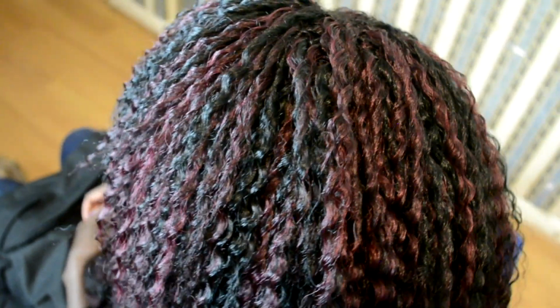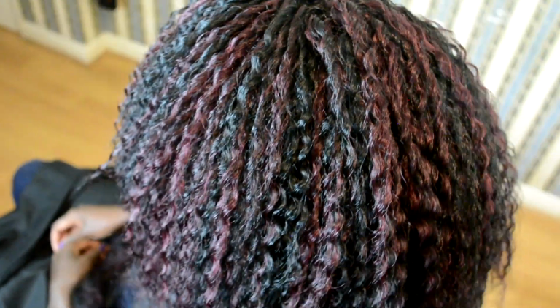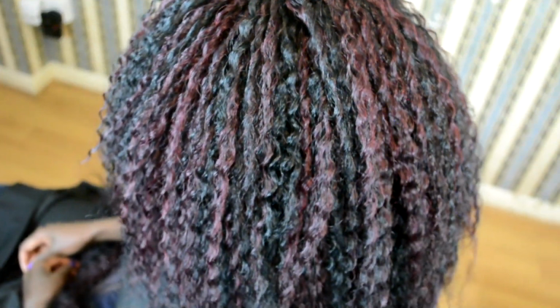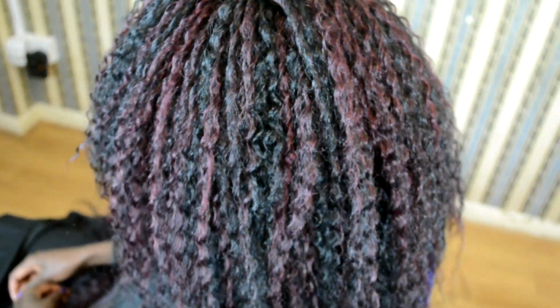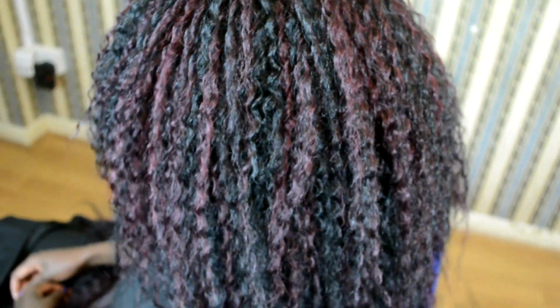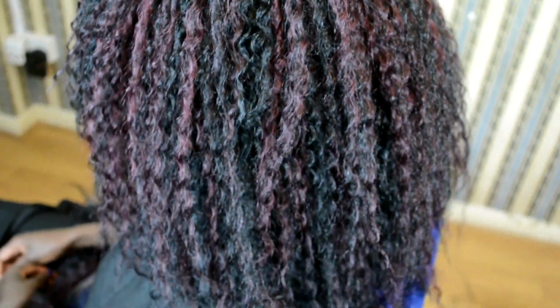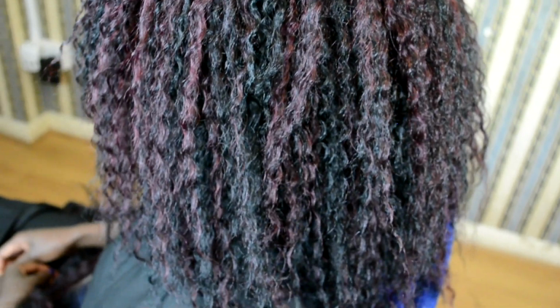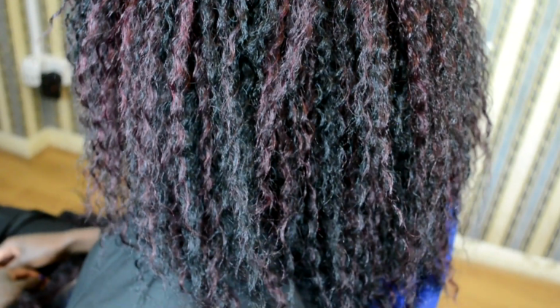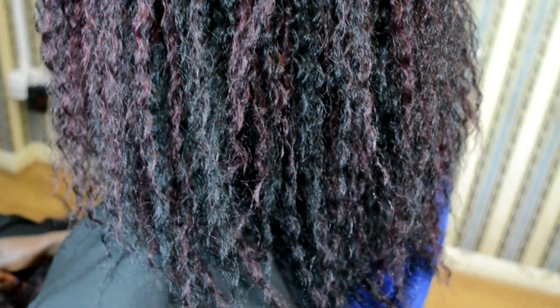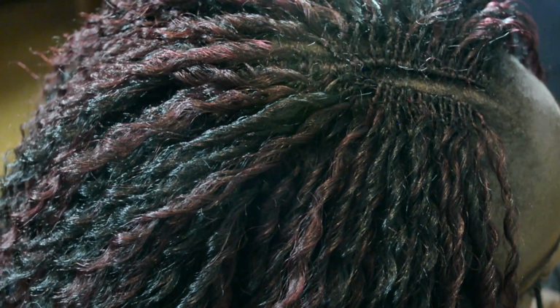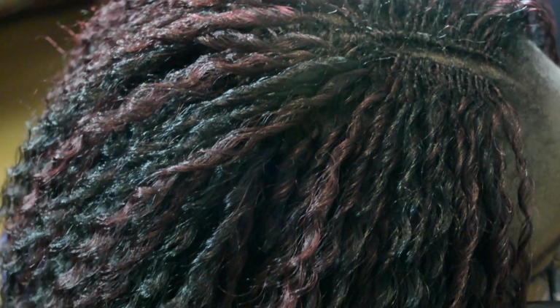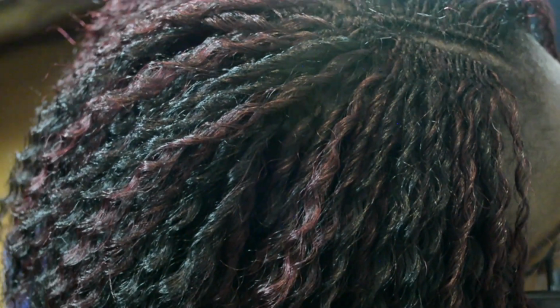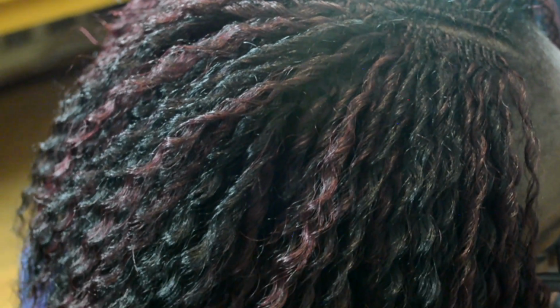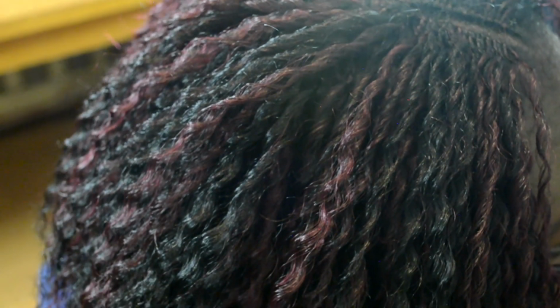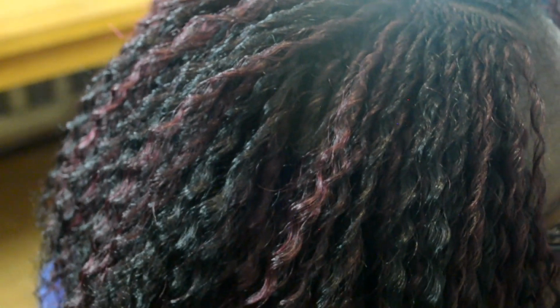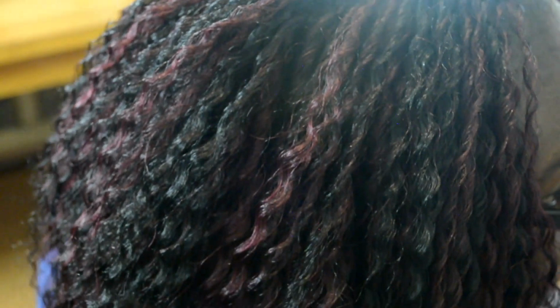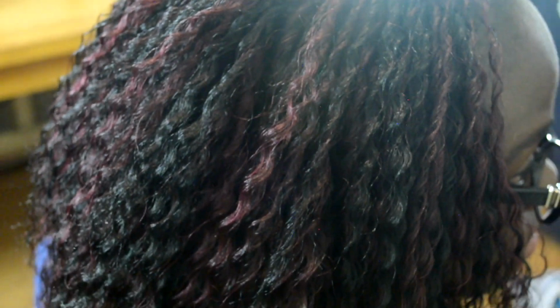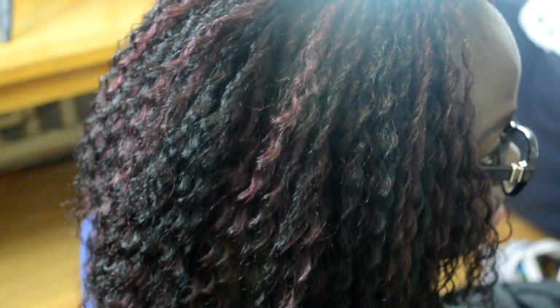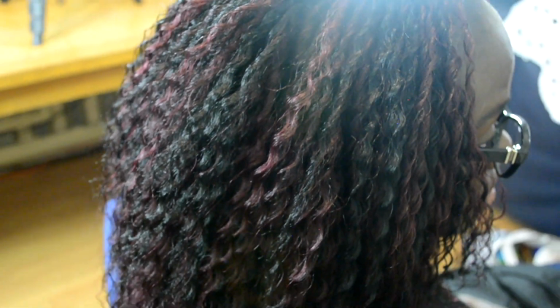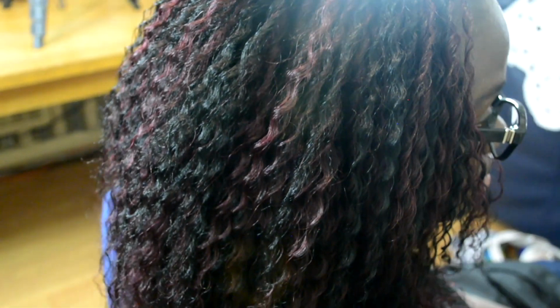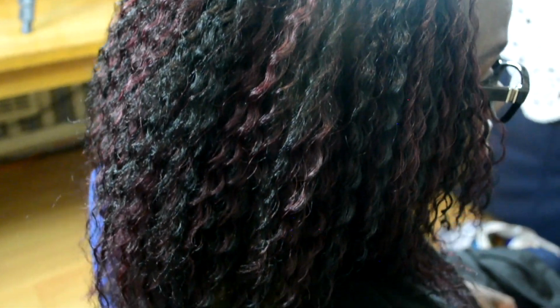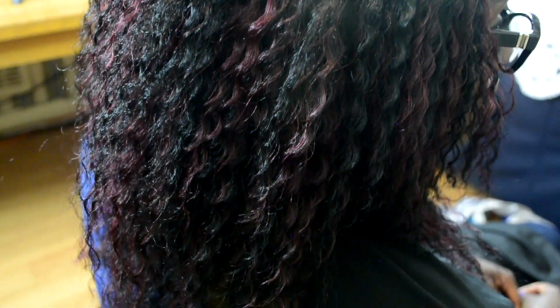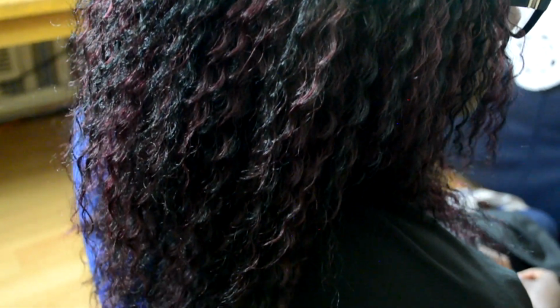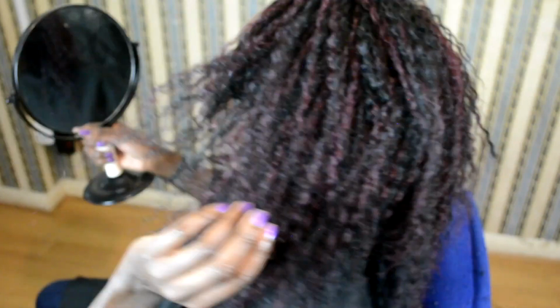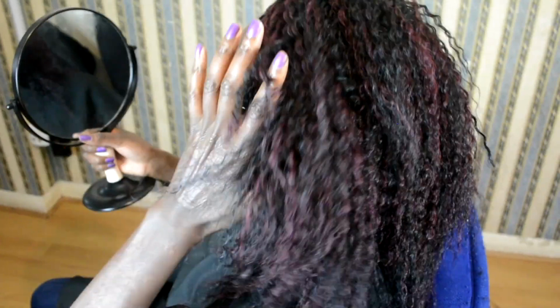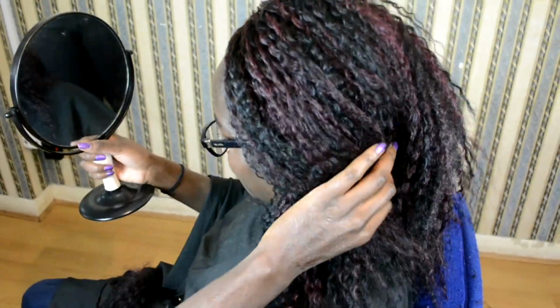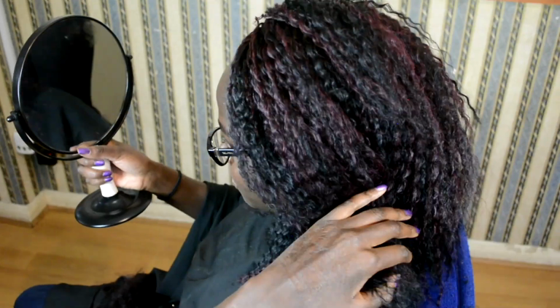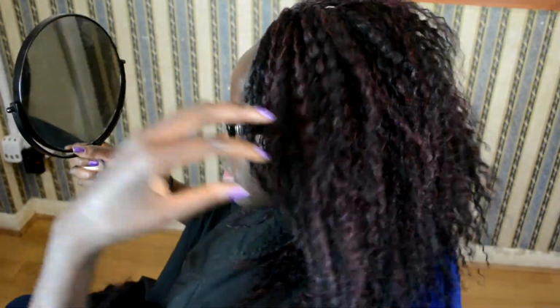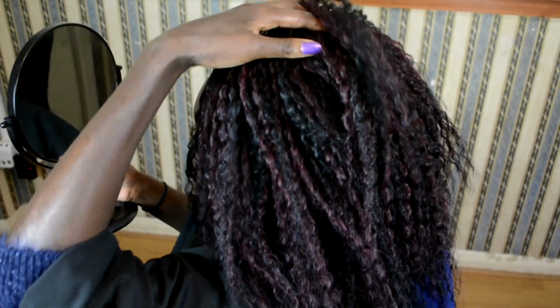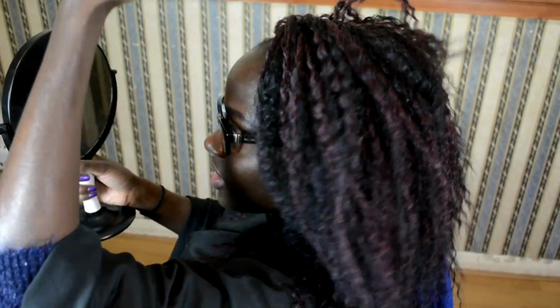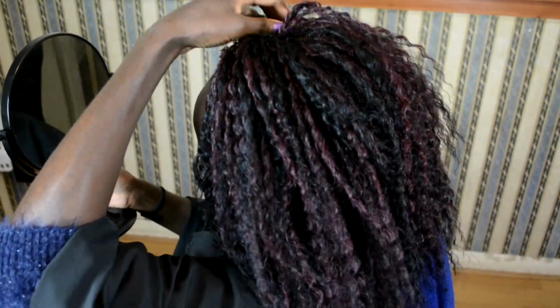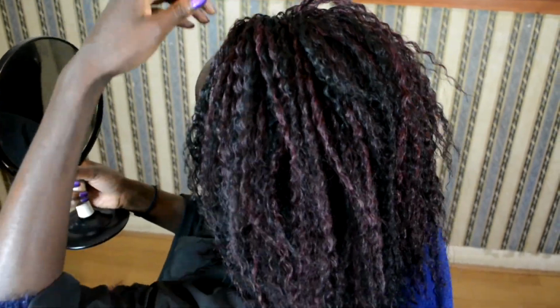Two and a half packets I used on my client's head. She has a small head so I didn't use all three packets, but you can if you want to. I would suggest using a lot of packets because the hair does go down after a while.